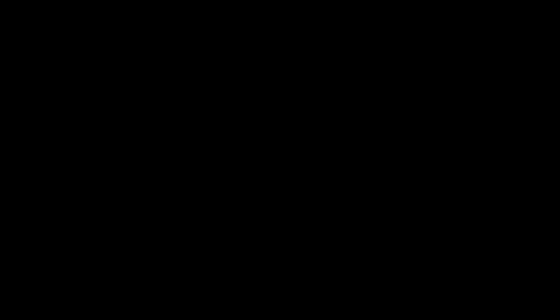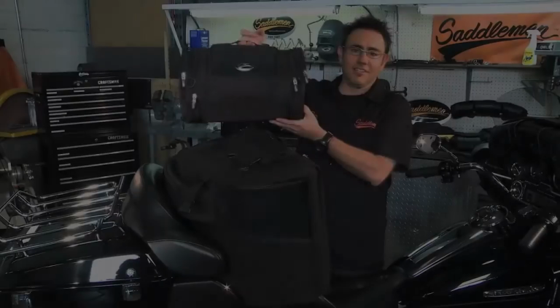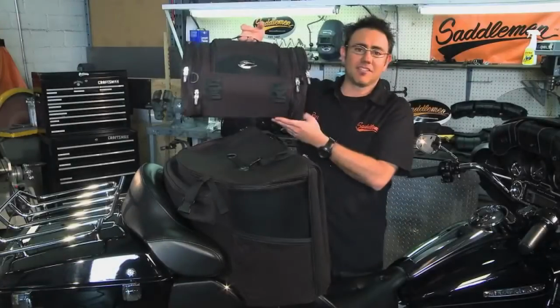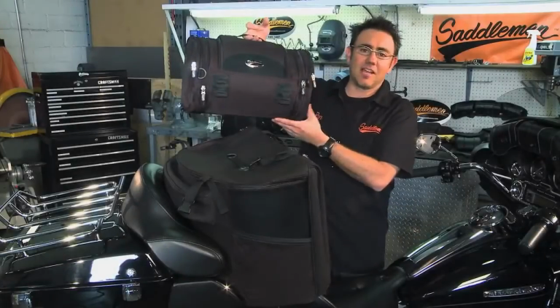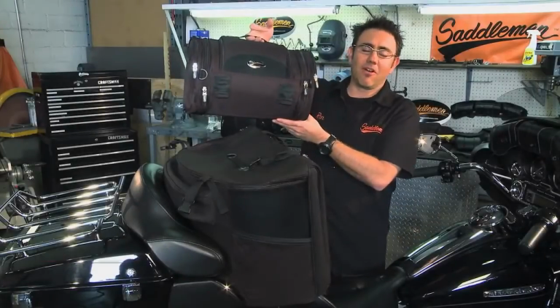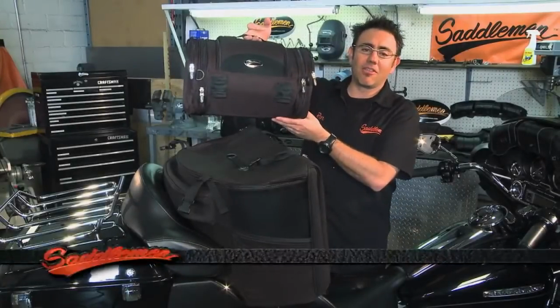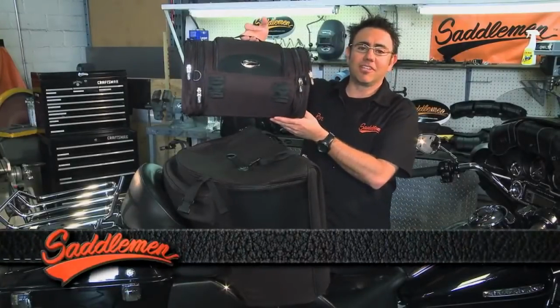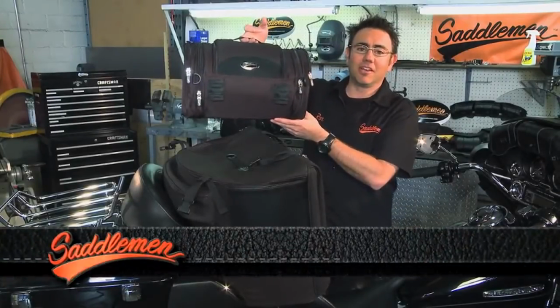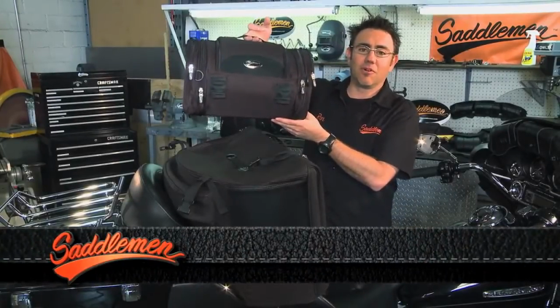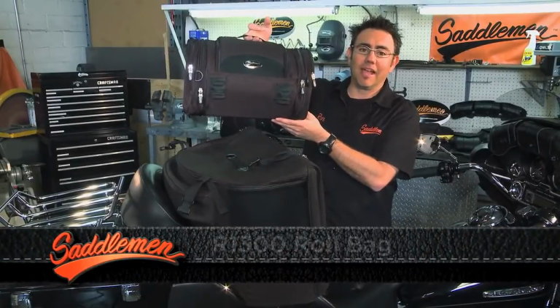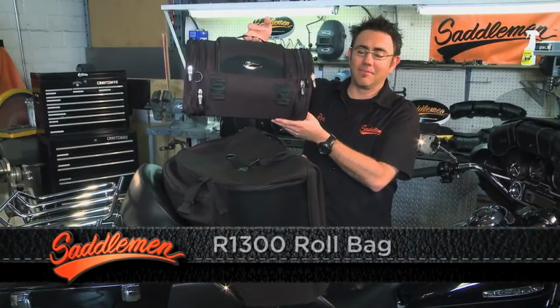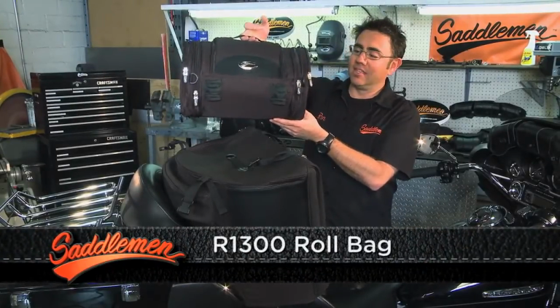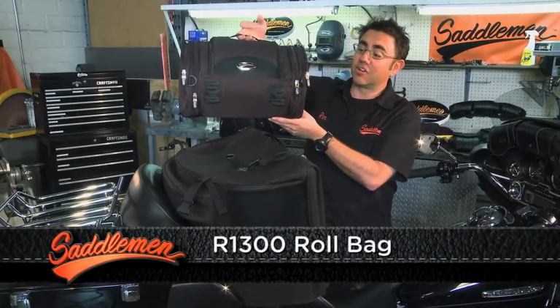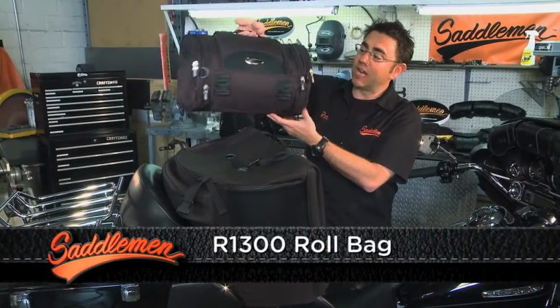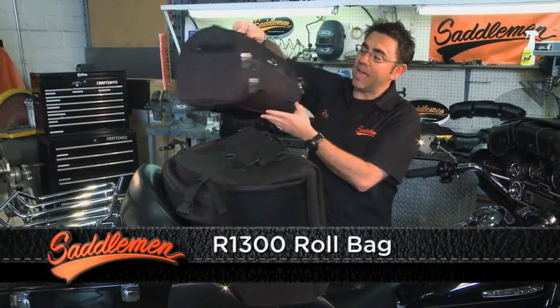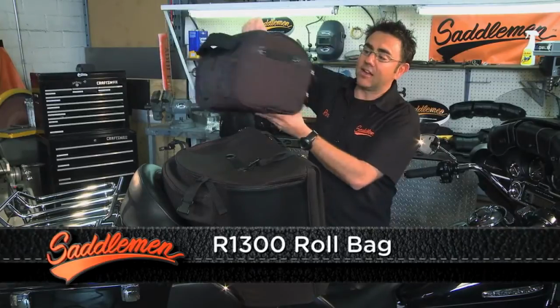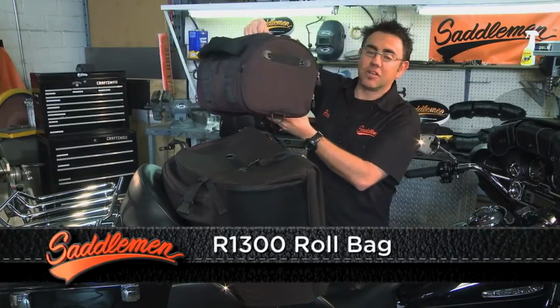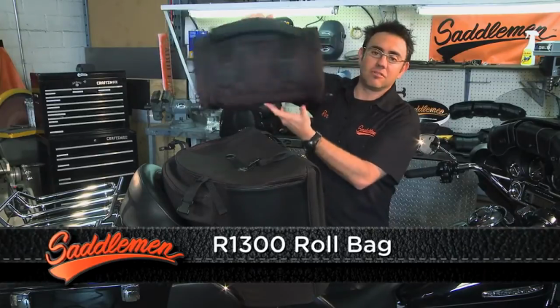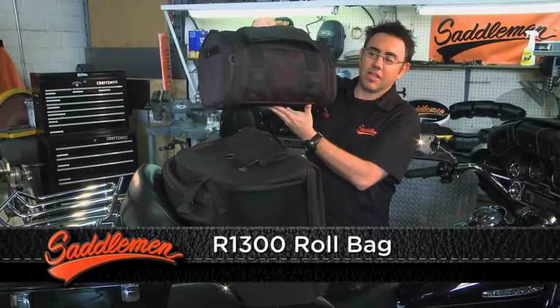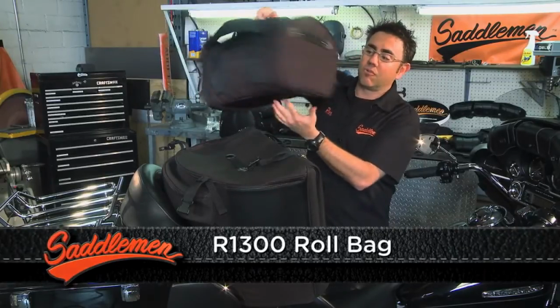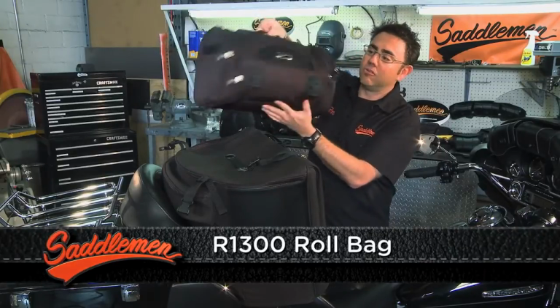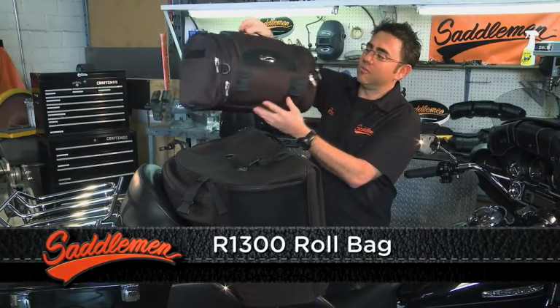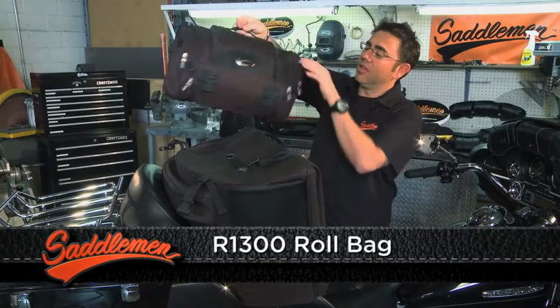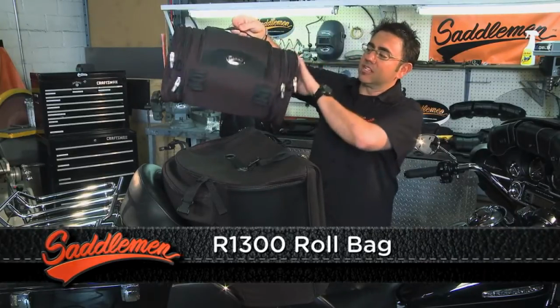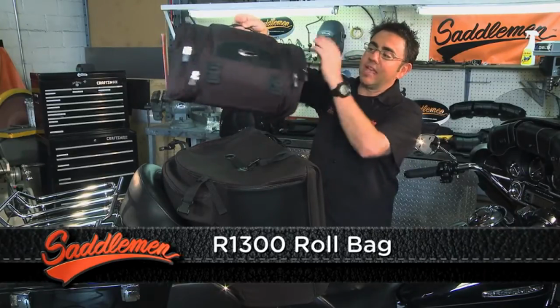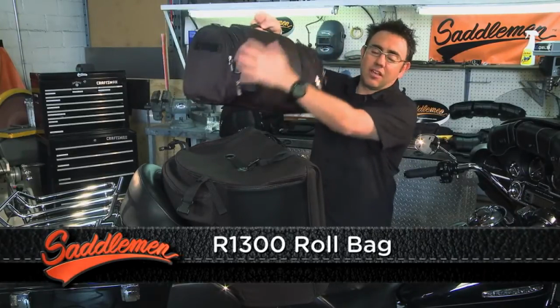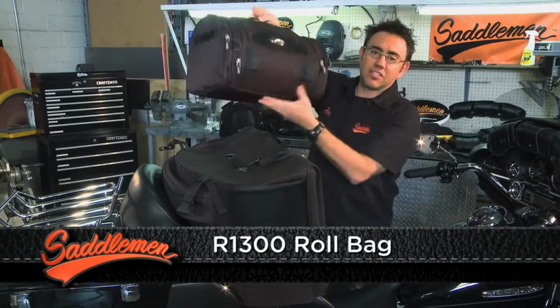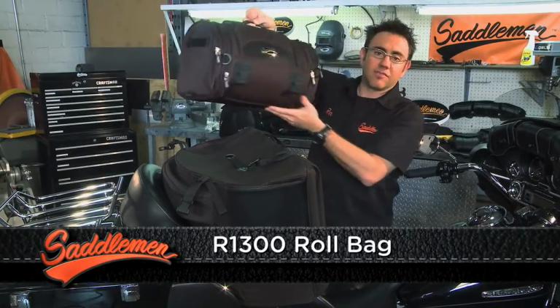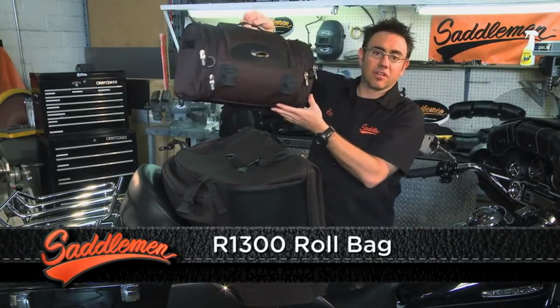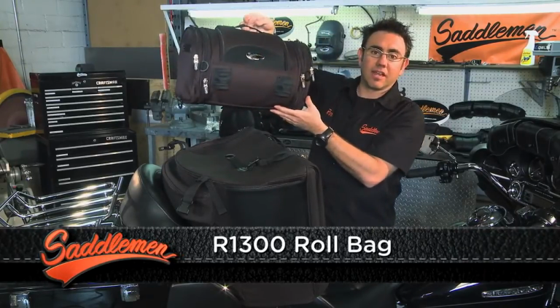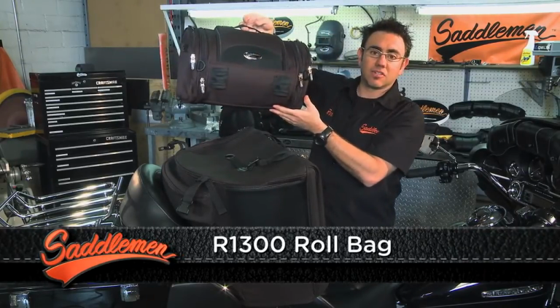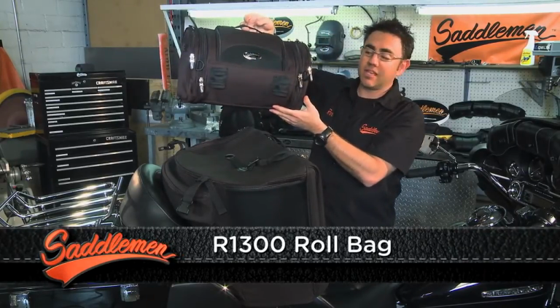This is the Saddlemen R1300 roll bag. It's a great bag on its own as a roll. It expands on each end for a little bit of extra space.